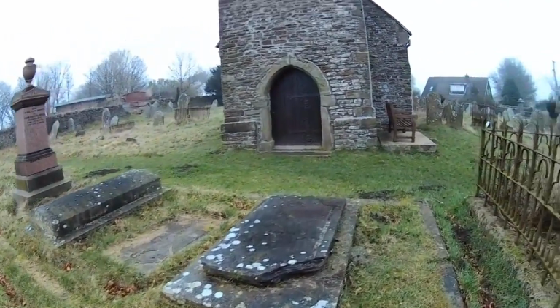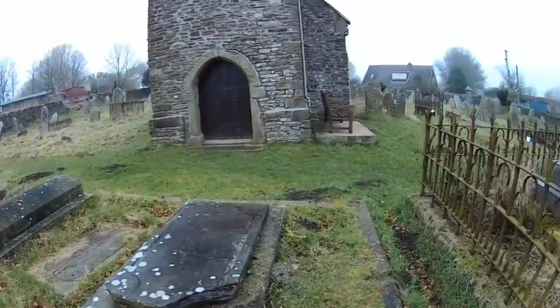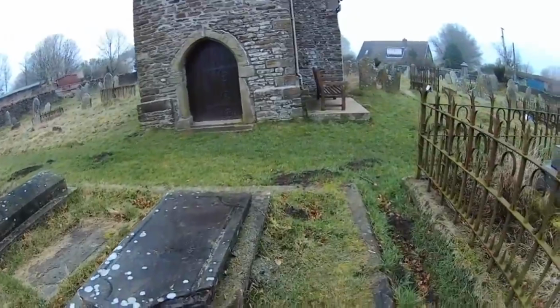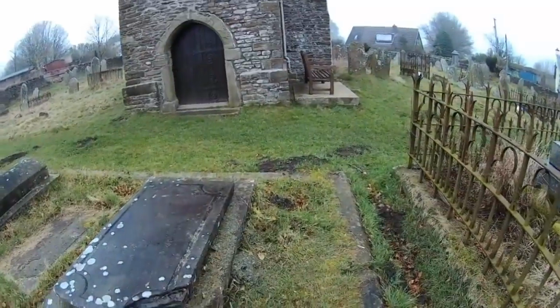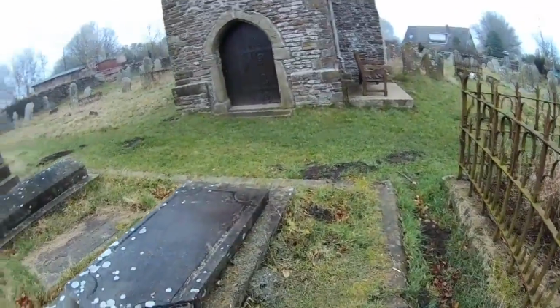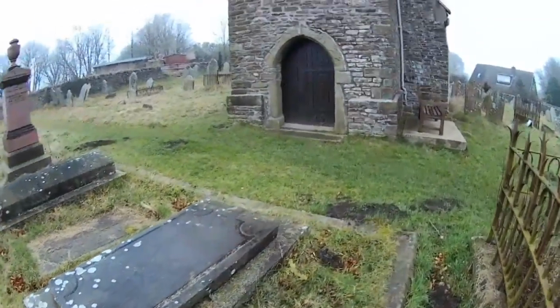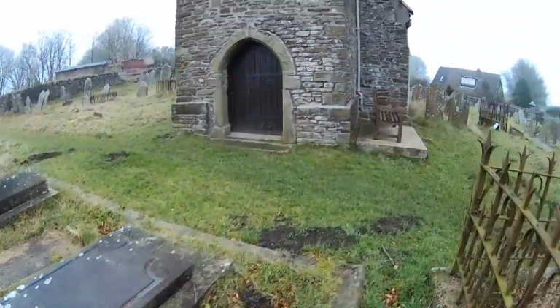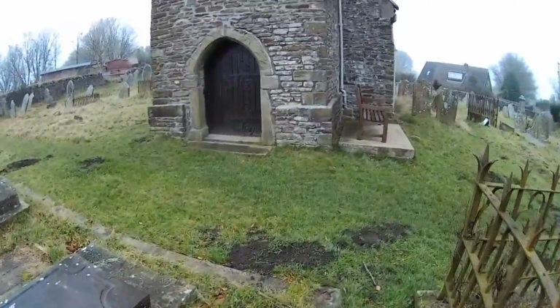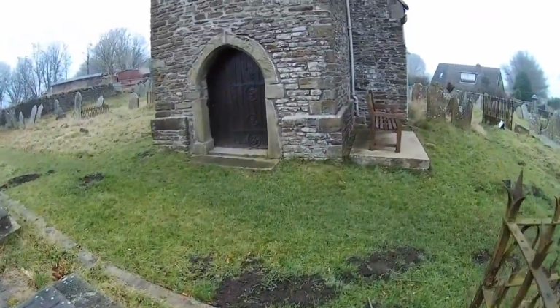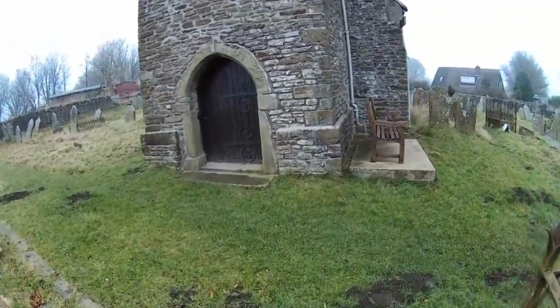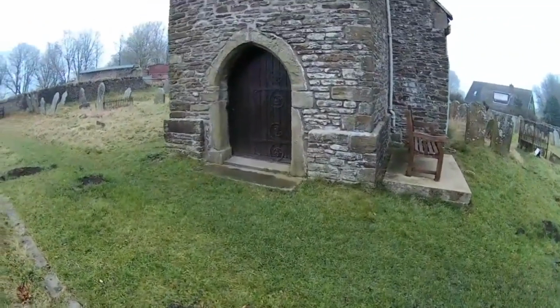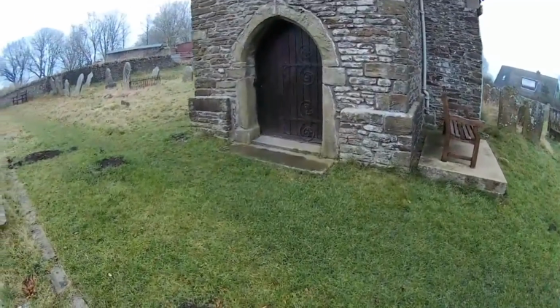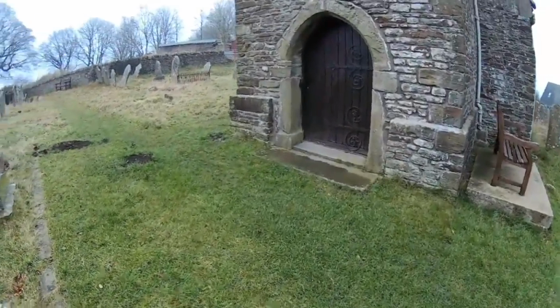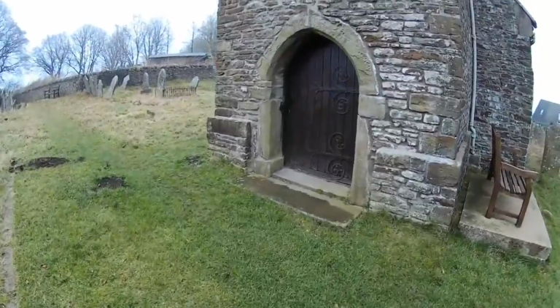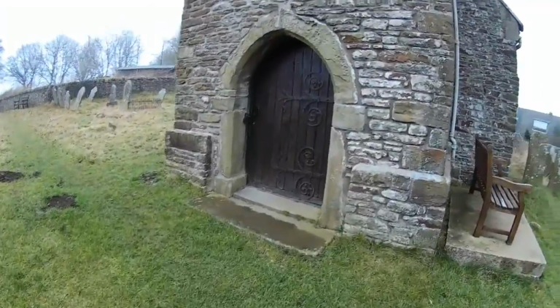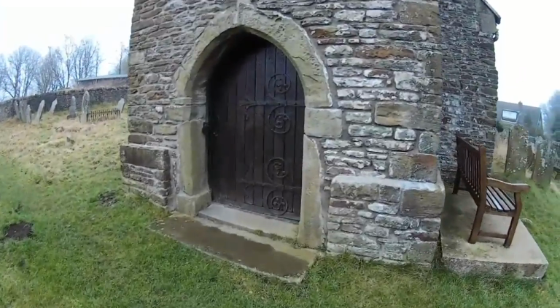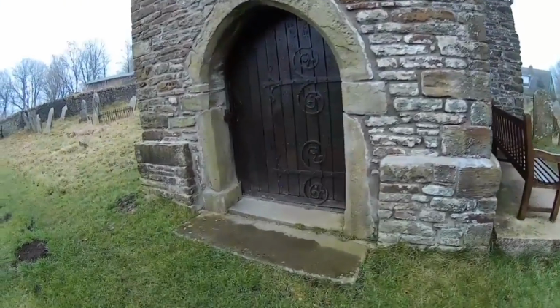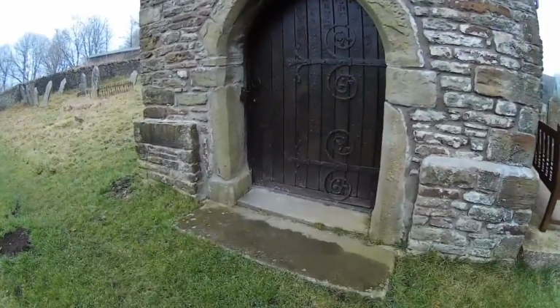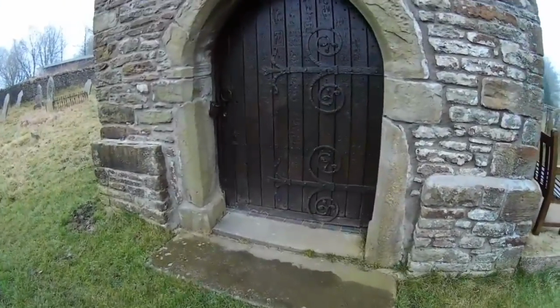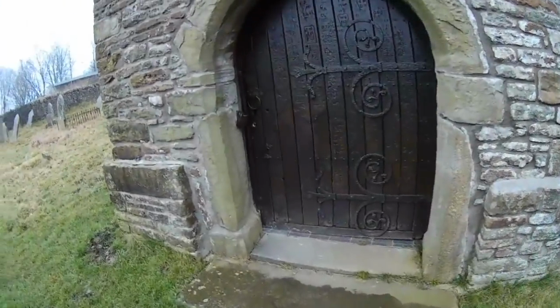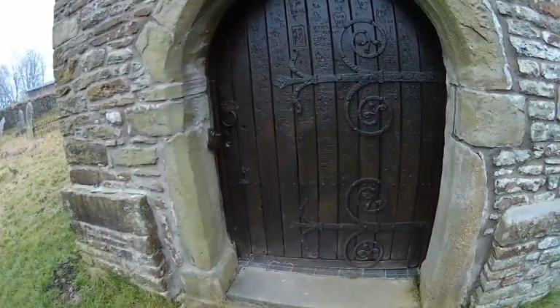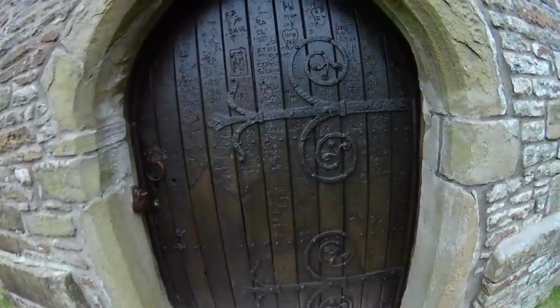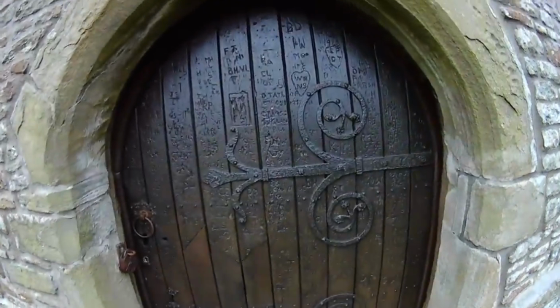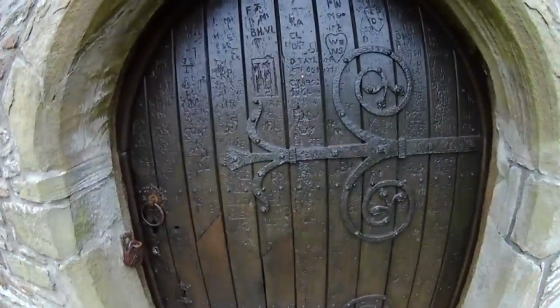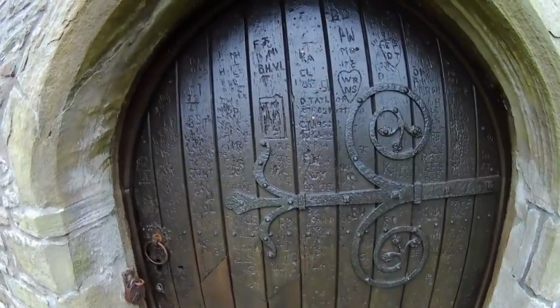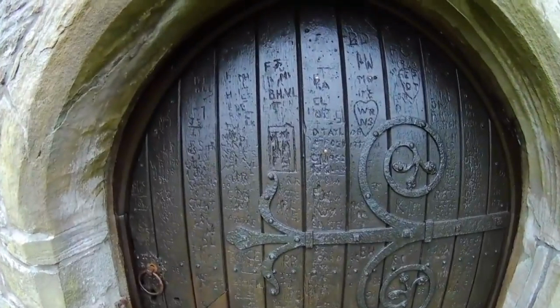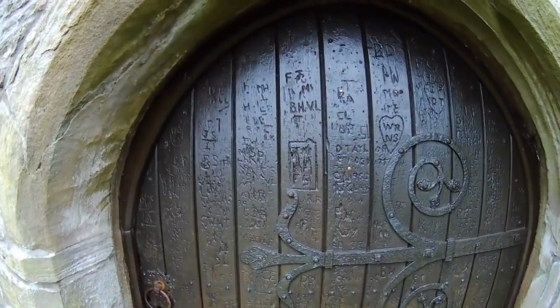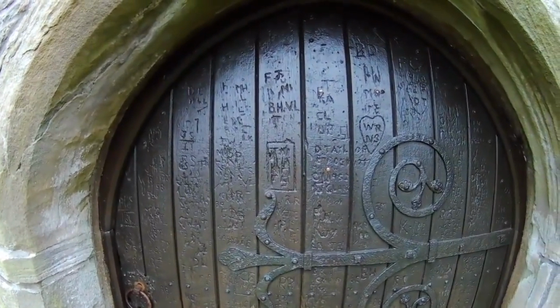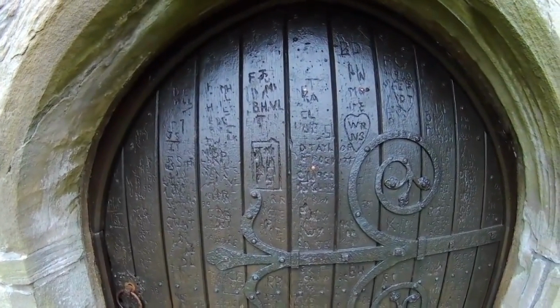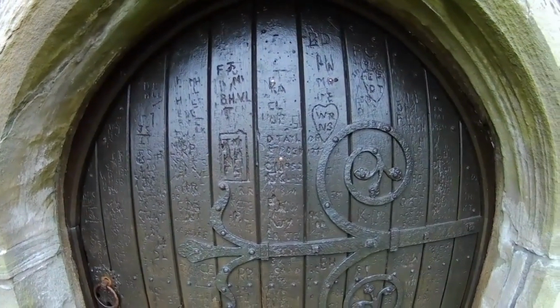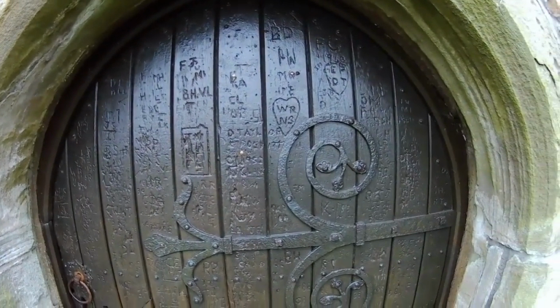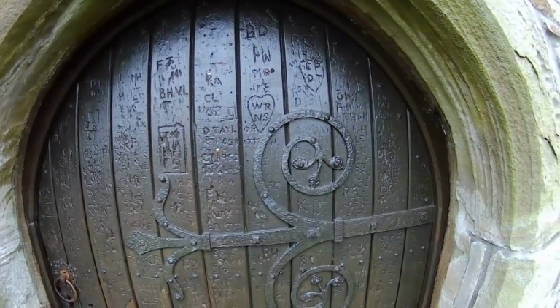Let's go in there, see if we can get in through the door — not get in, but see in through the door. Lots of writing on here — it's been engraved over the years.